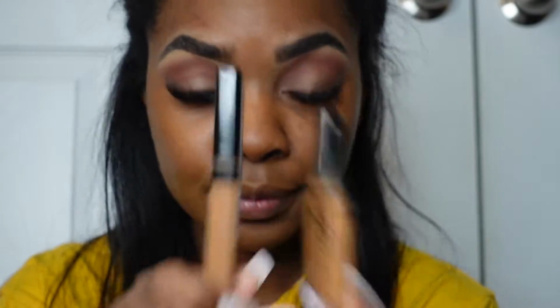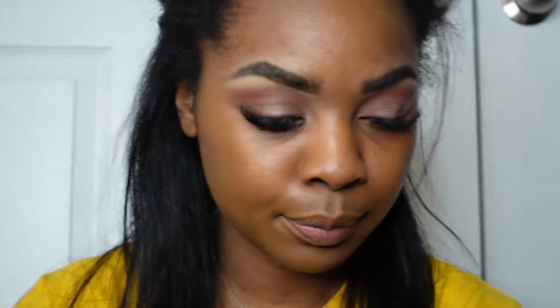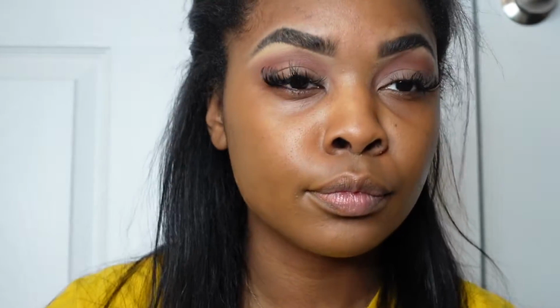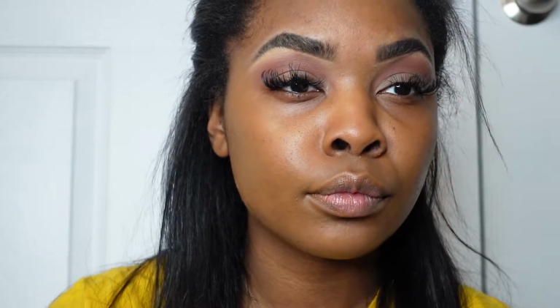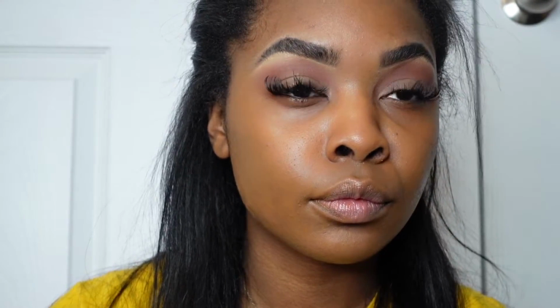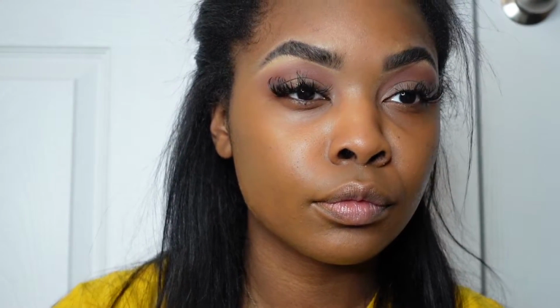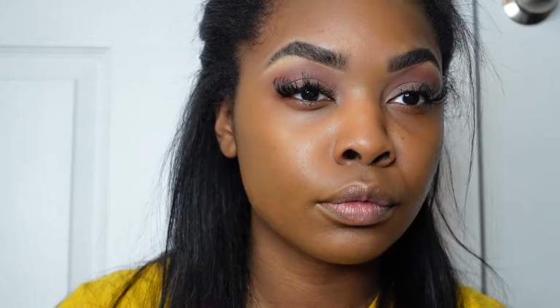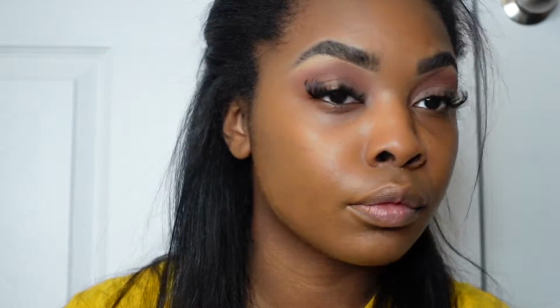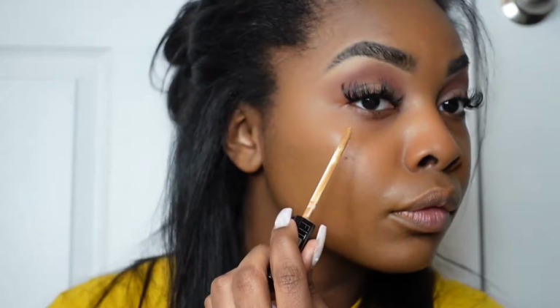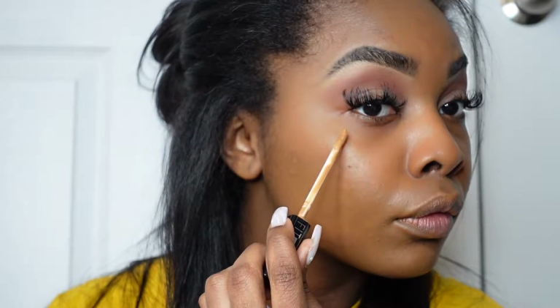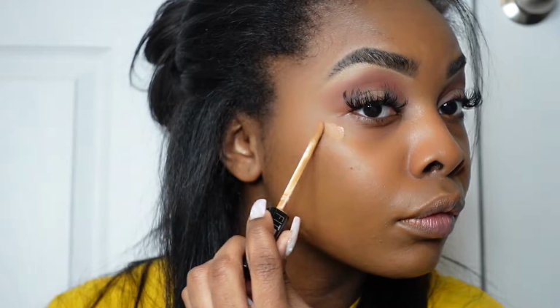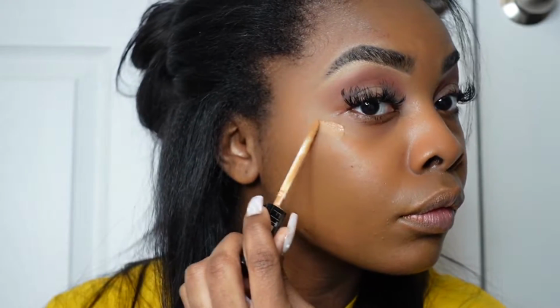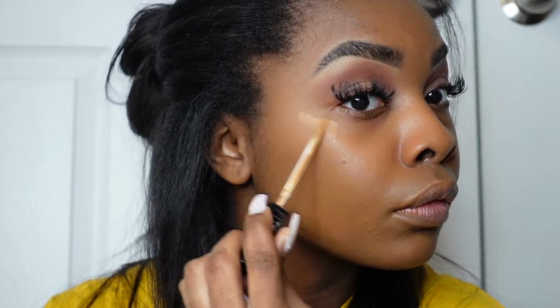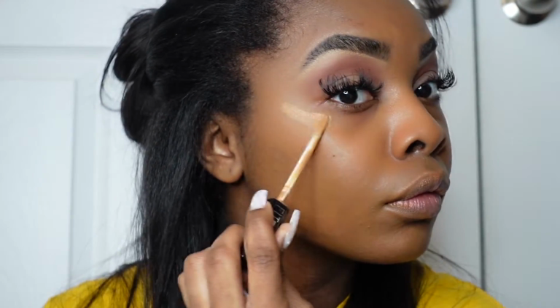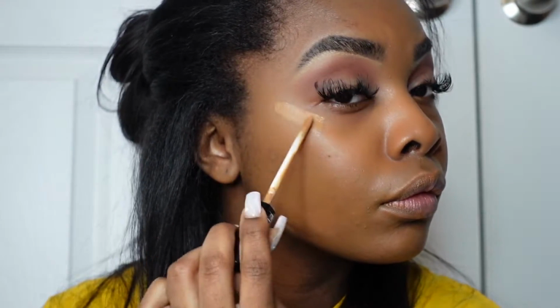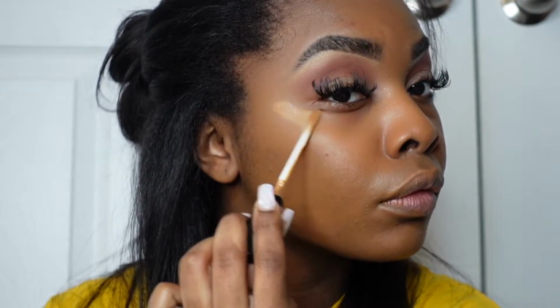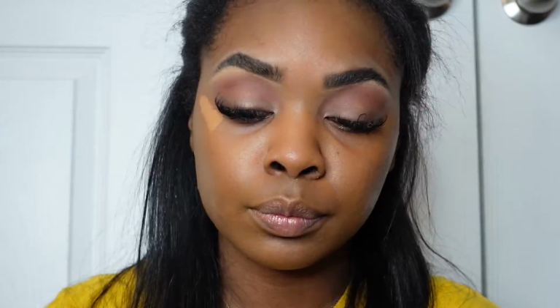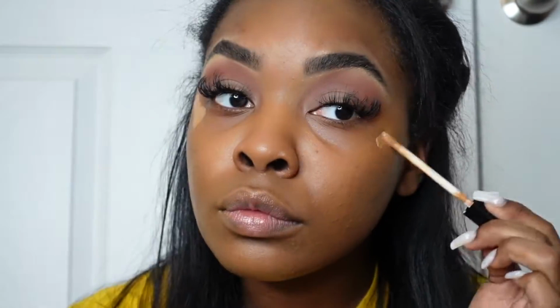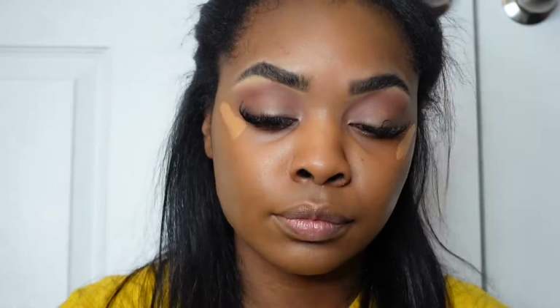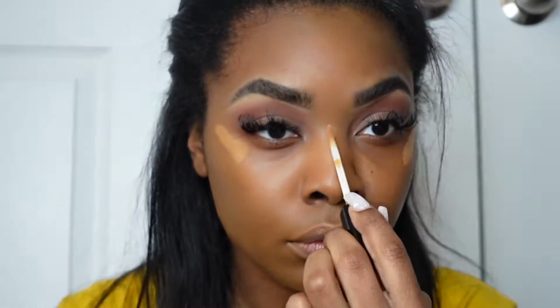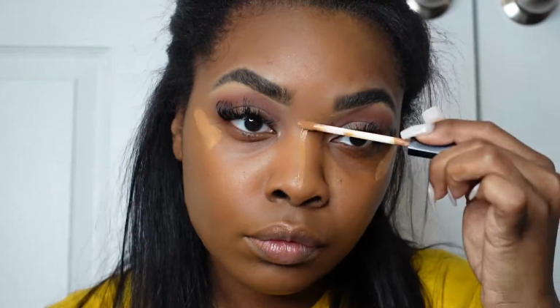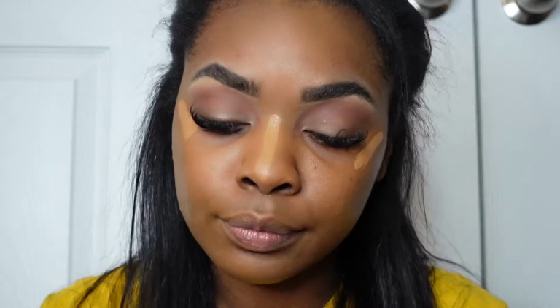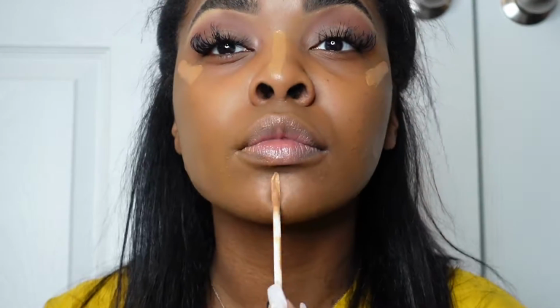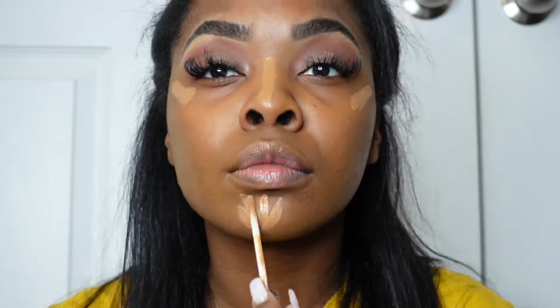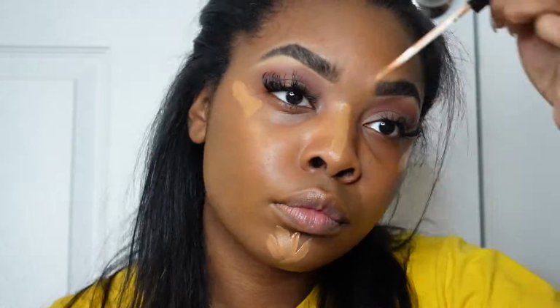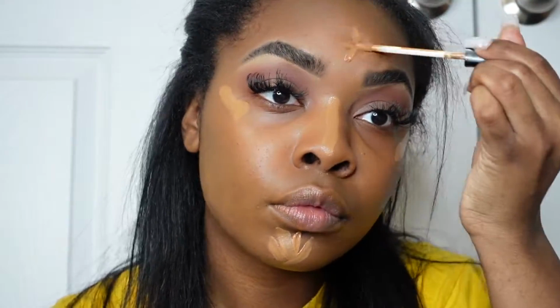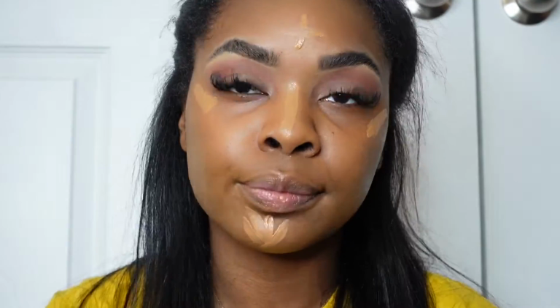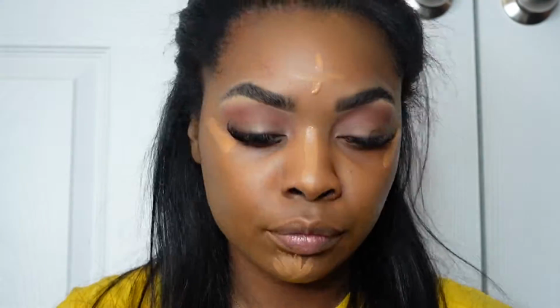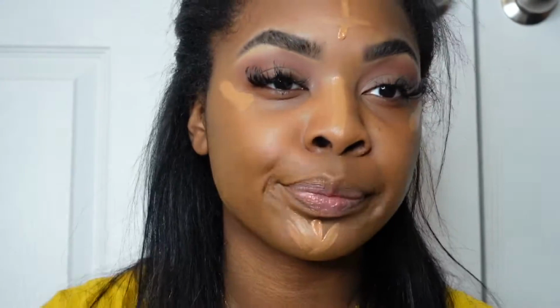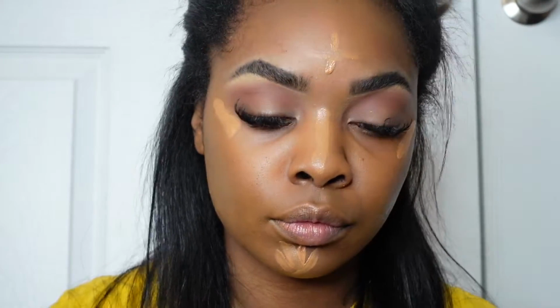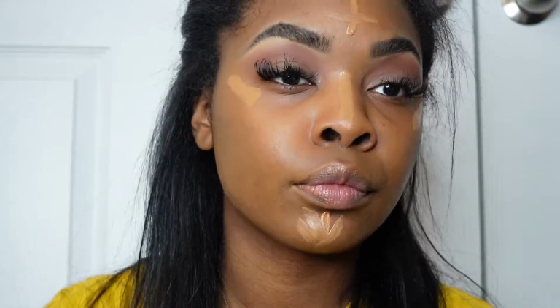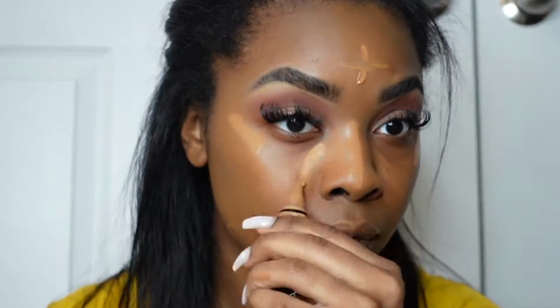I decided to go in with two concealers today. I have the LA Girl Pro Concealer and also a Maybelline concealer. They both are under $10 and I love them both, but I definitely have to say the LA Girl Pro Concealer will always be my favorite.